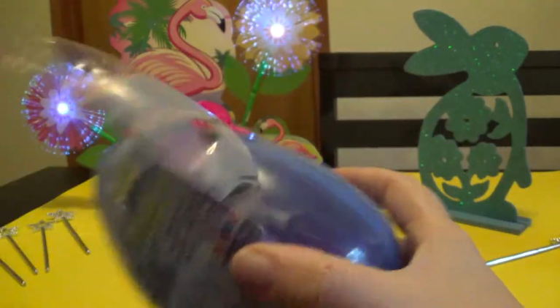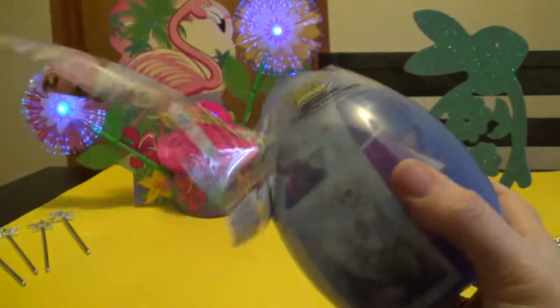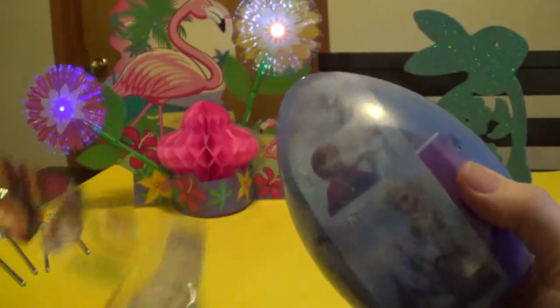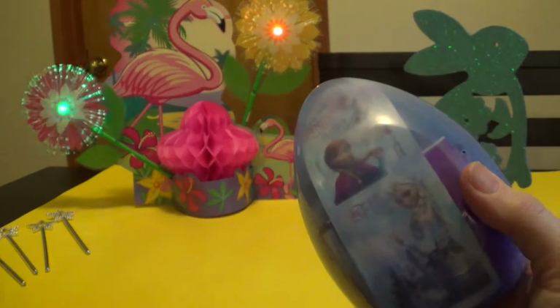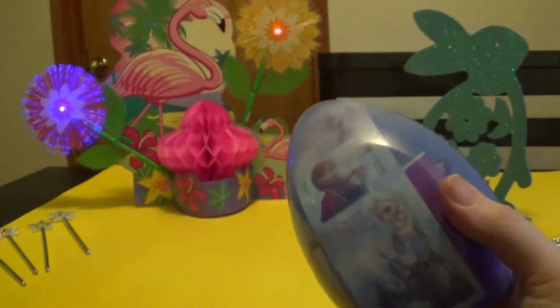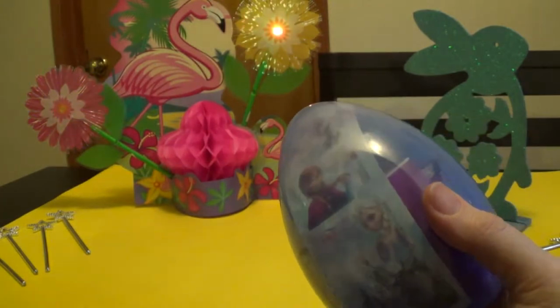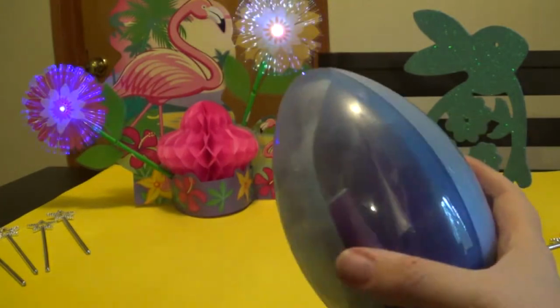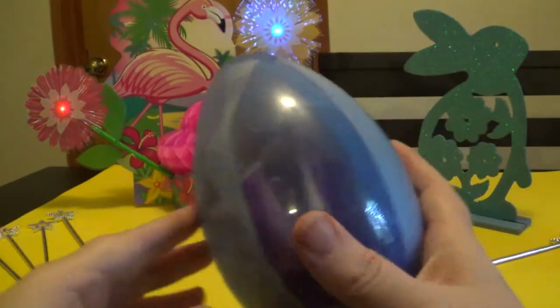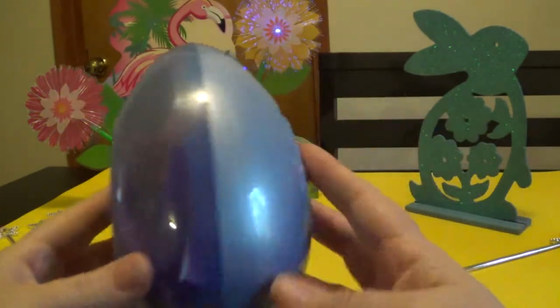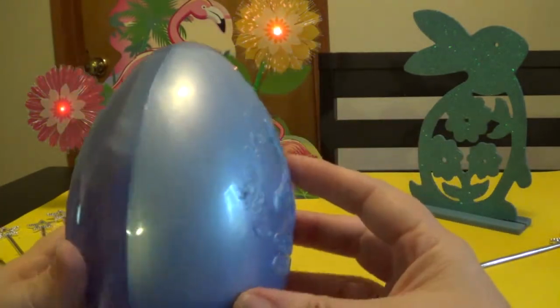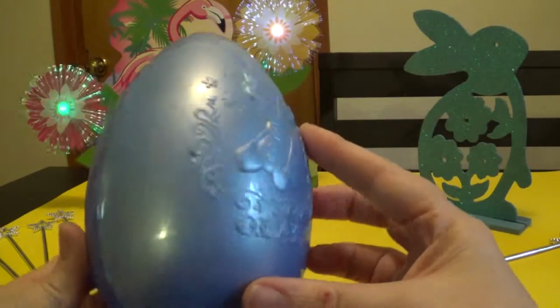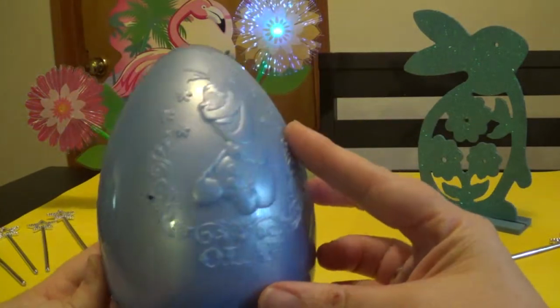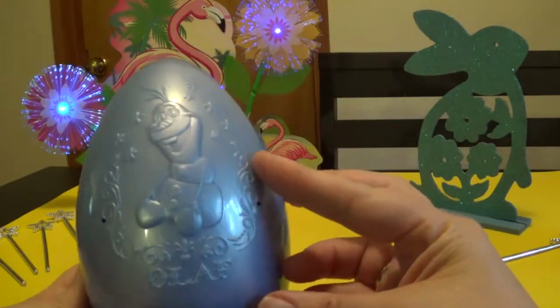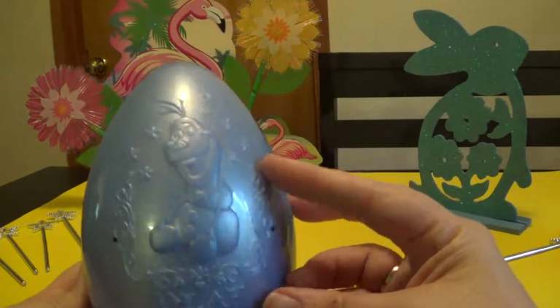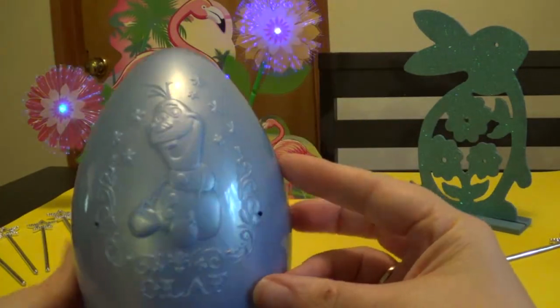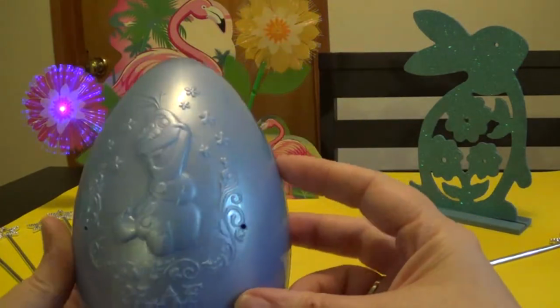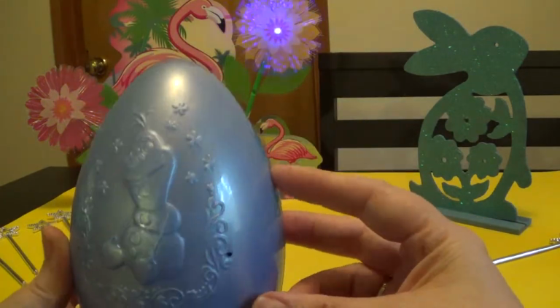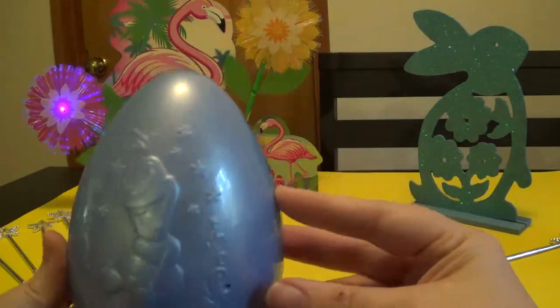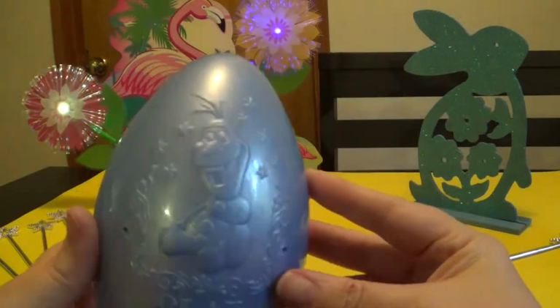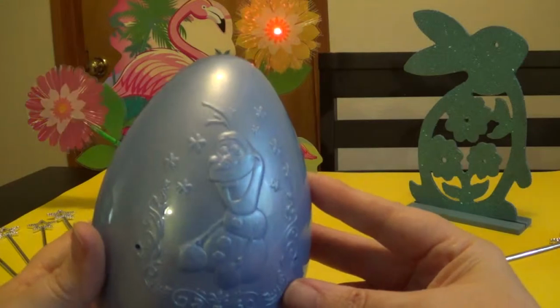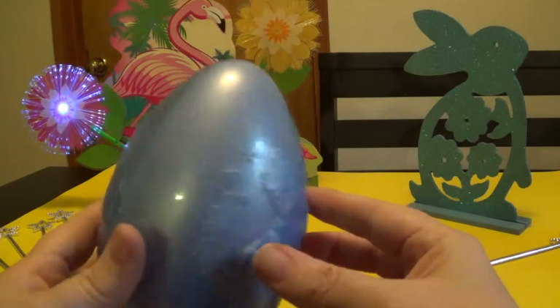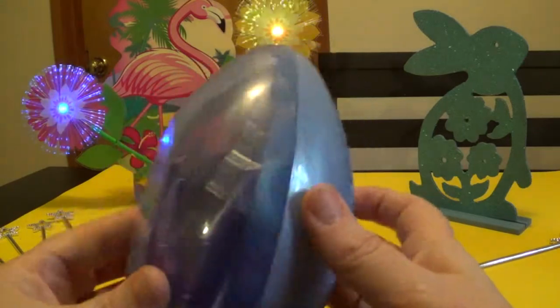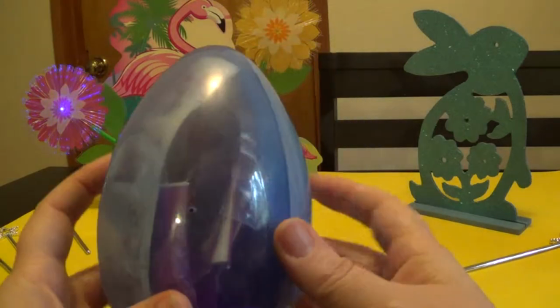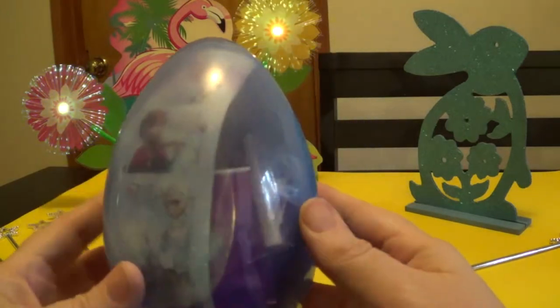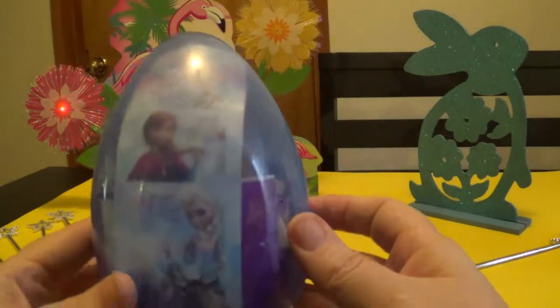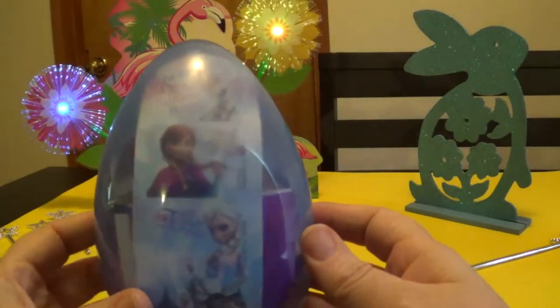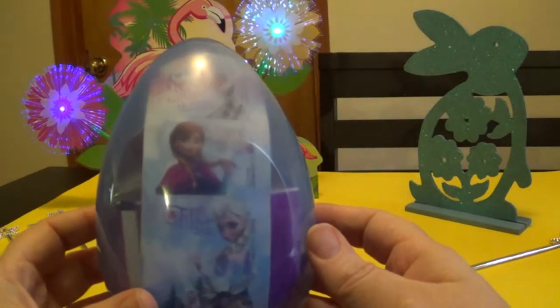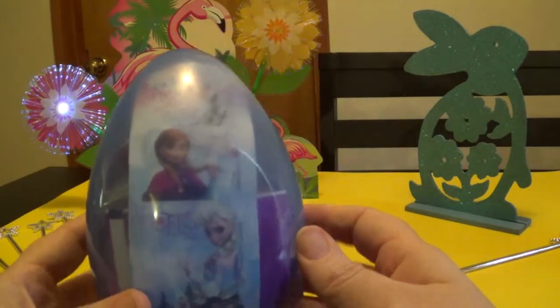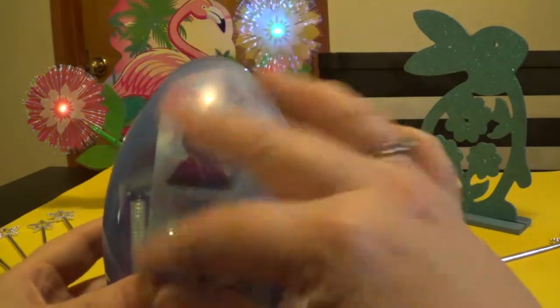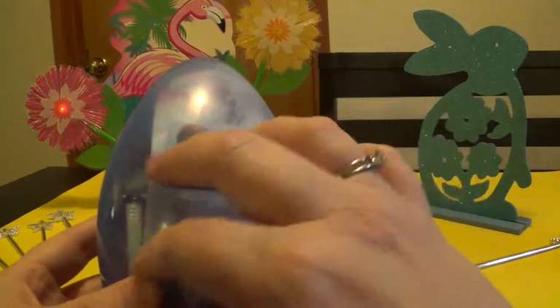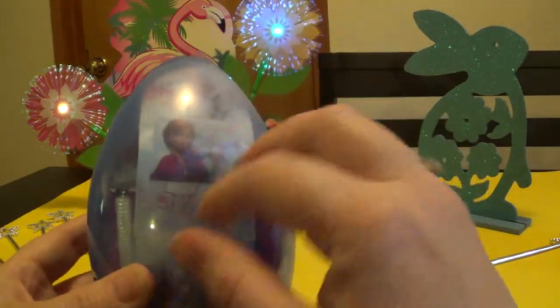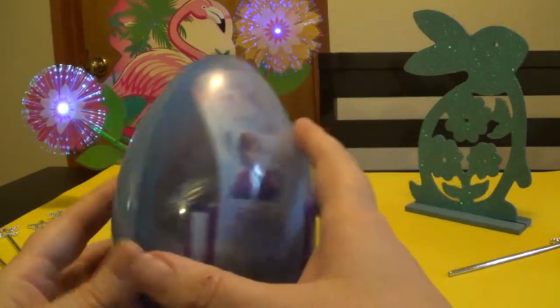So when you peel the wrapper off it takes off the design and you get this cool egg. It has an Olaf decoration in the front, see through in the back, and then you can see all your goodies.